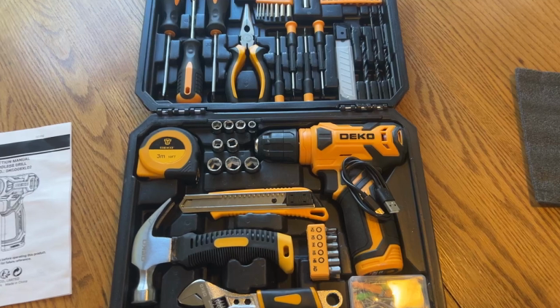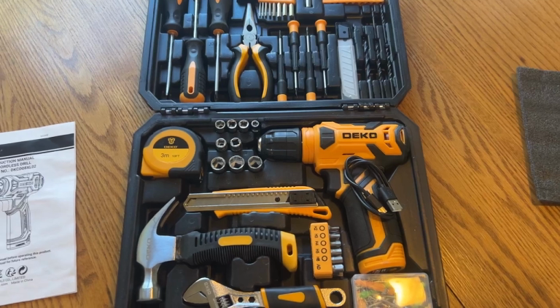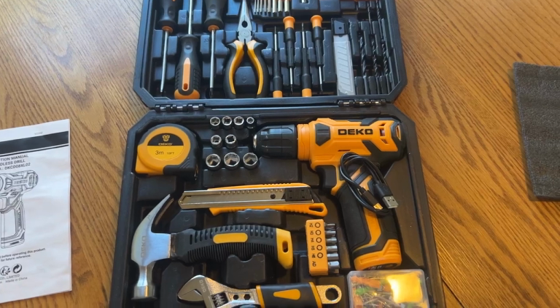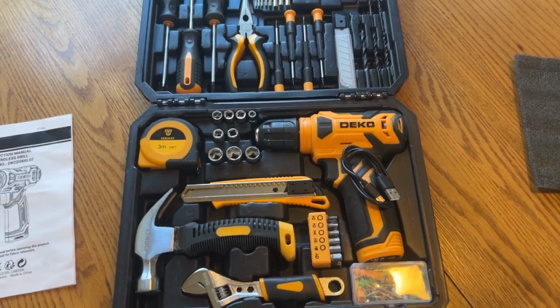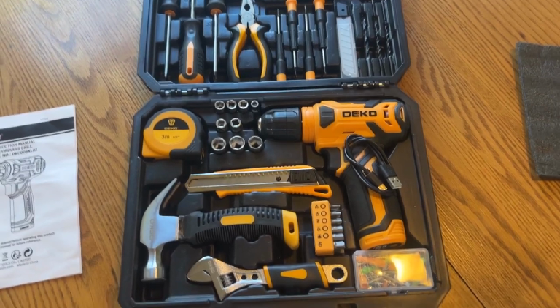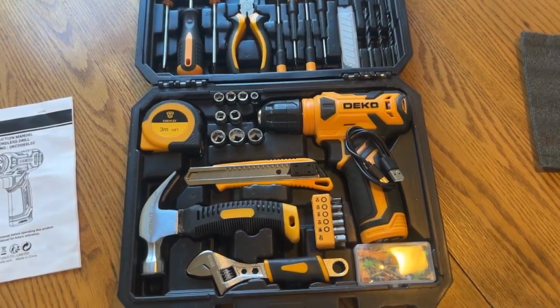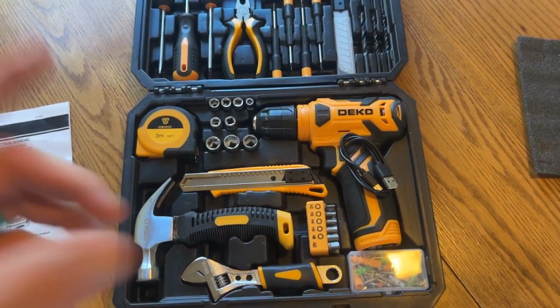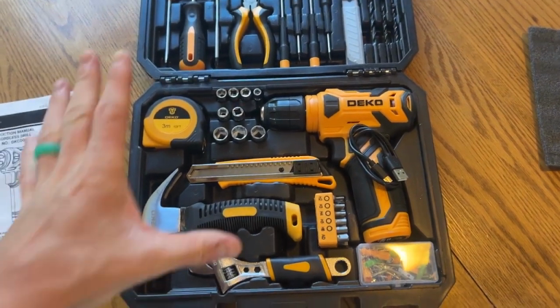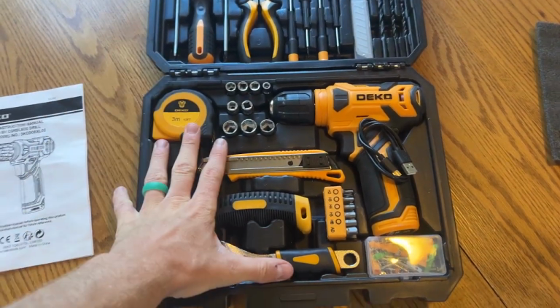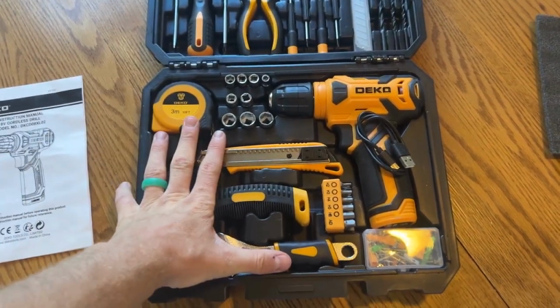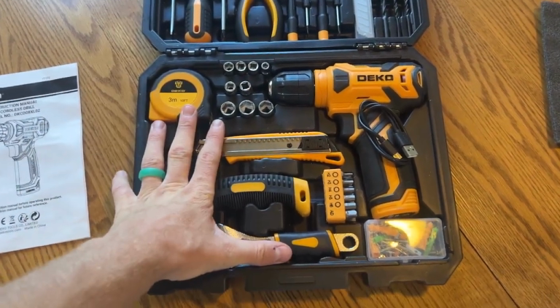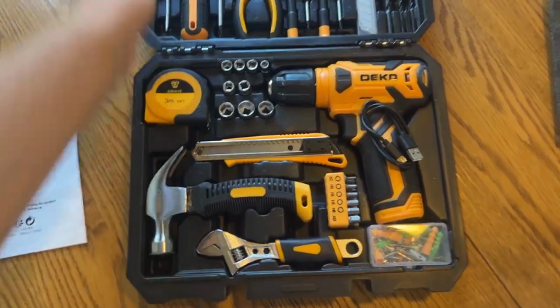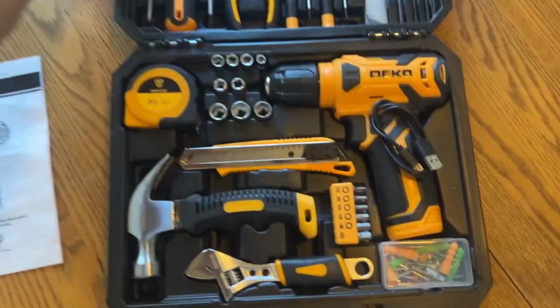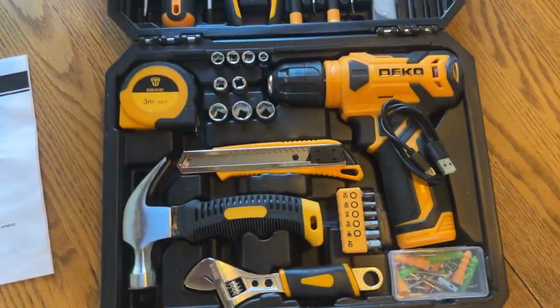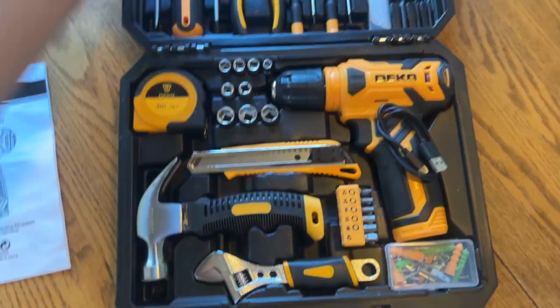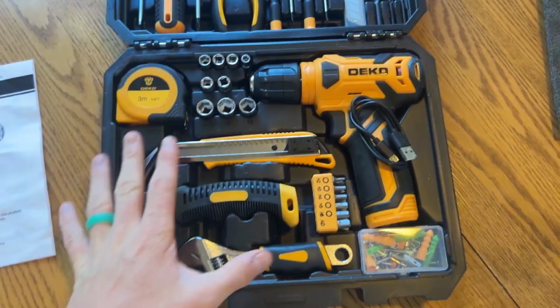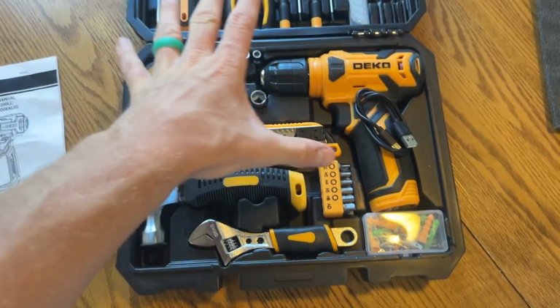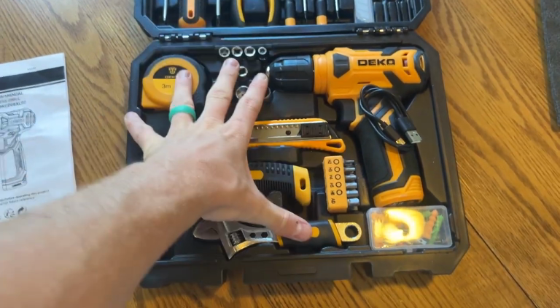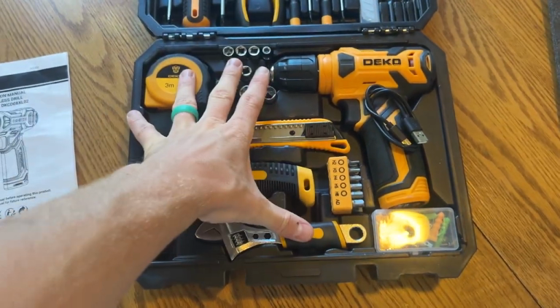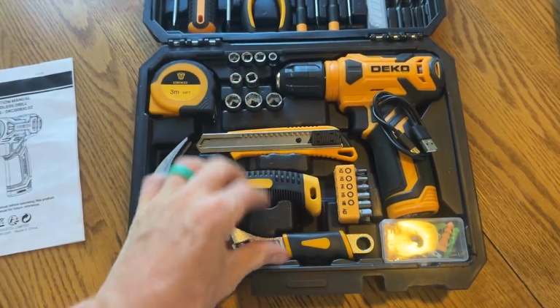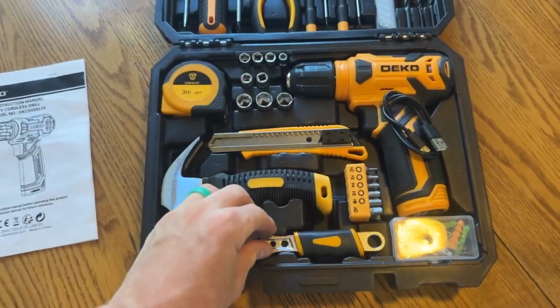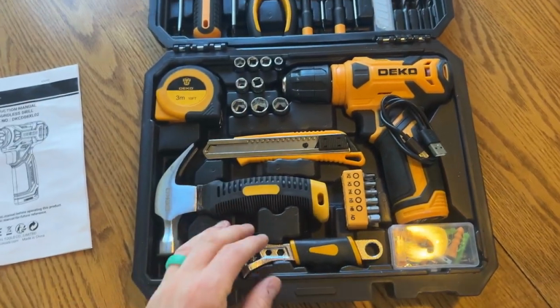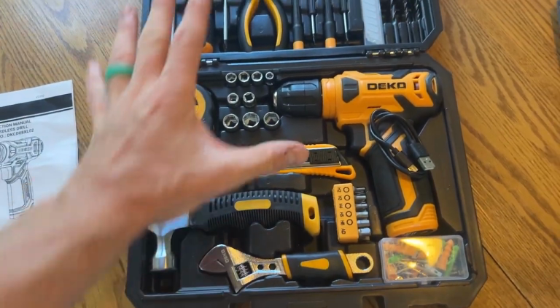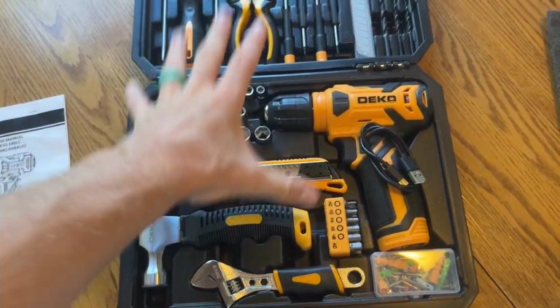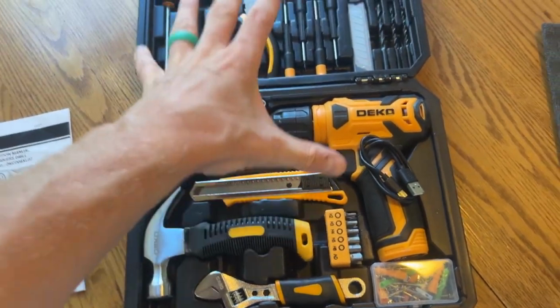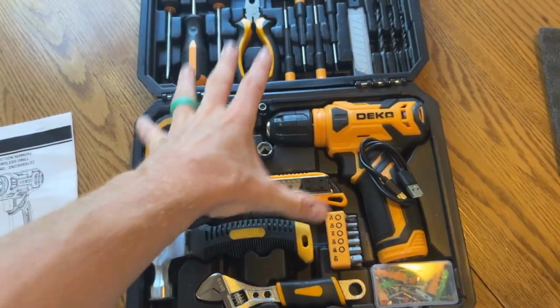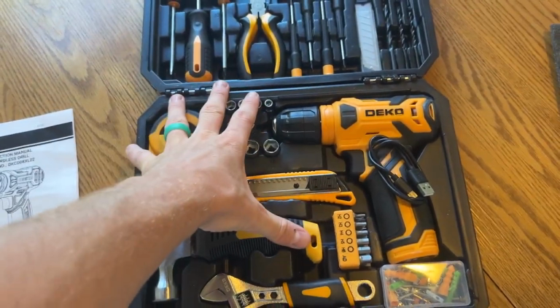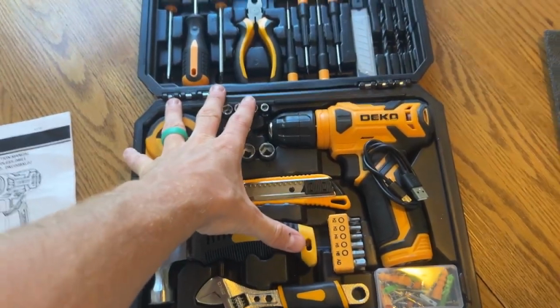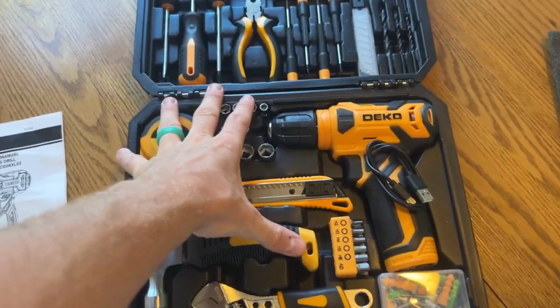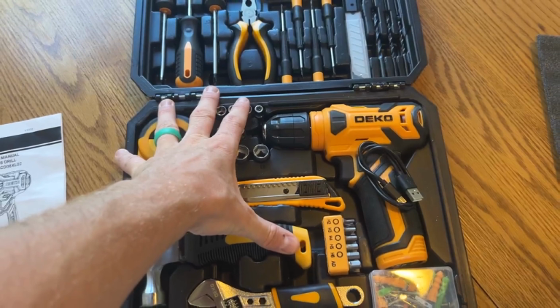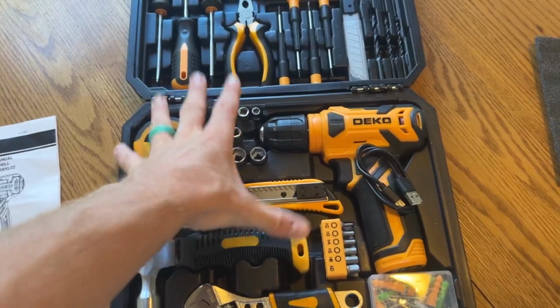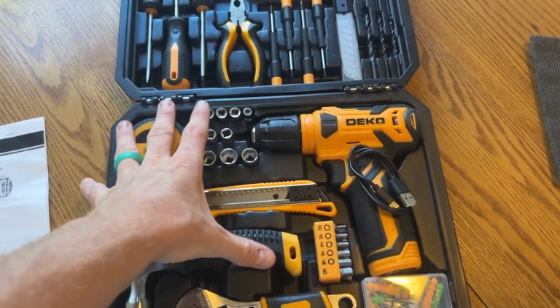Hey there guys, Tucker here, back with another video review. Today we are going to be reviewing this awesome Deco toolkit. This thing is awesome — we really enjoy having these inside of our car.